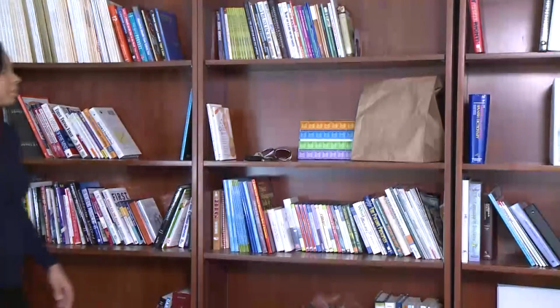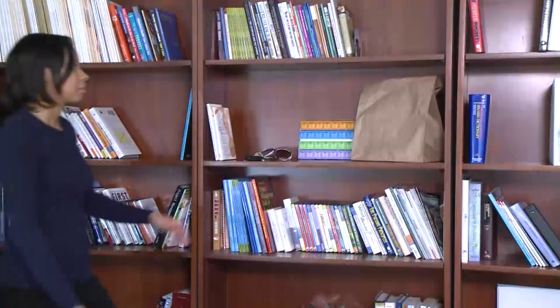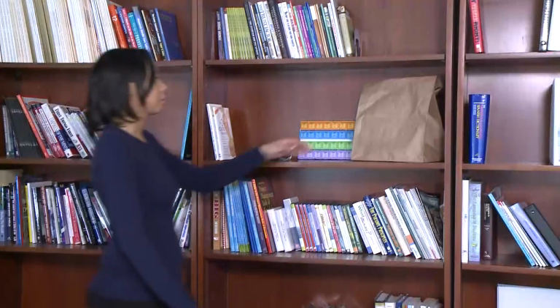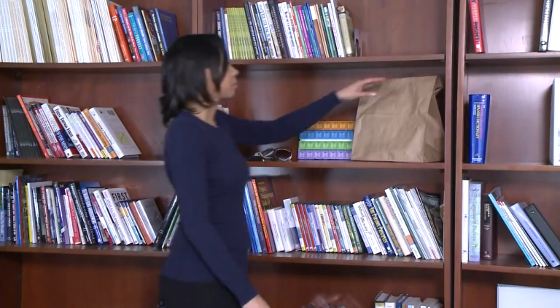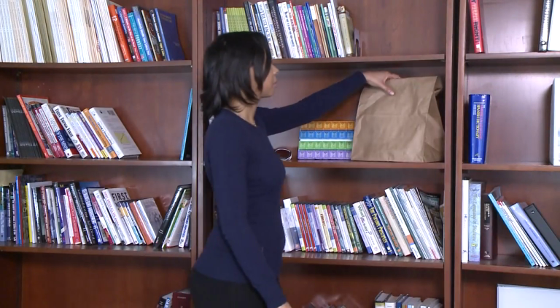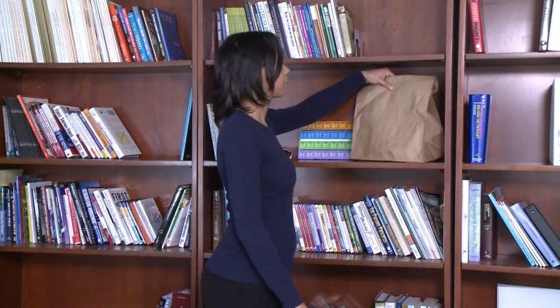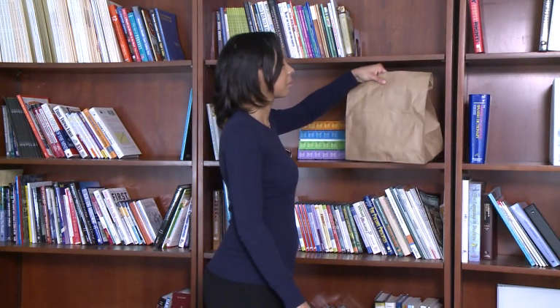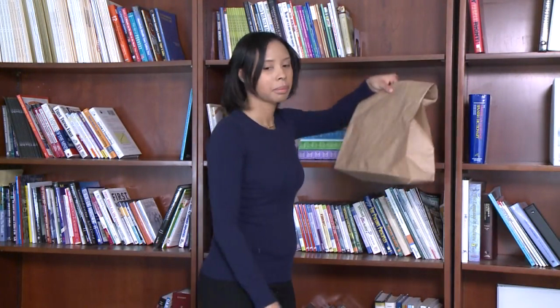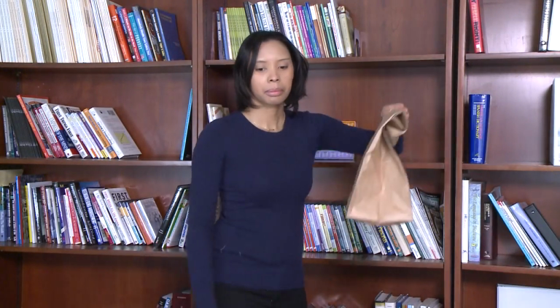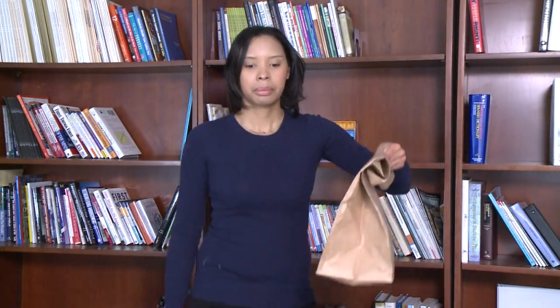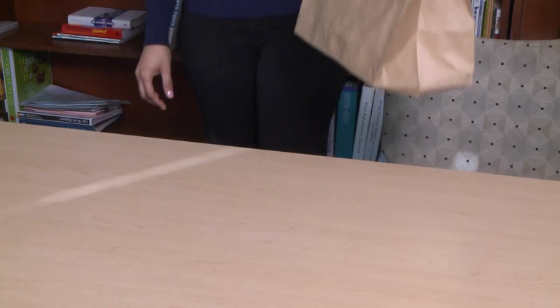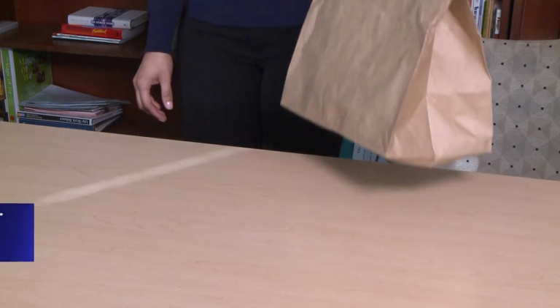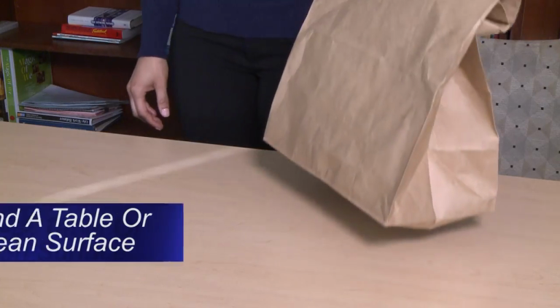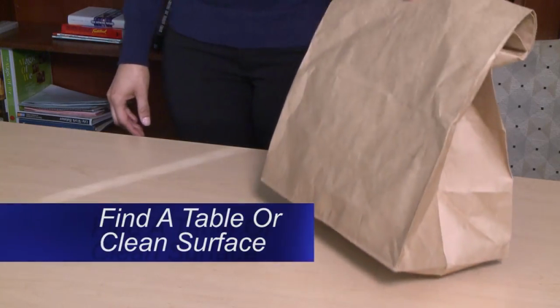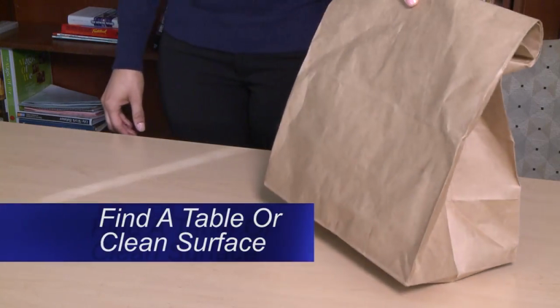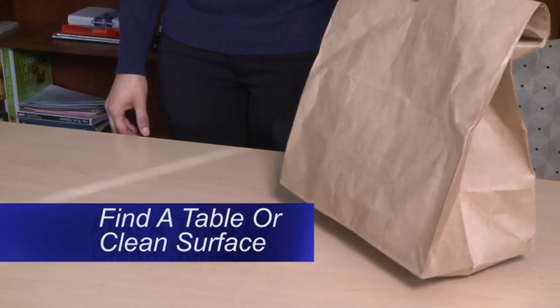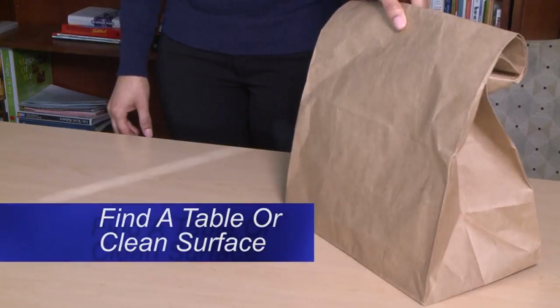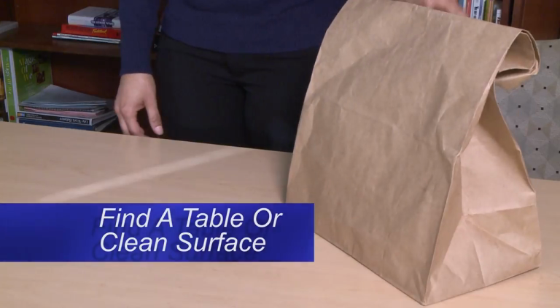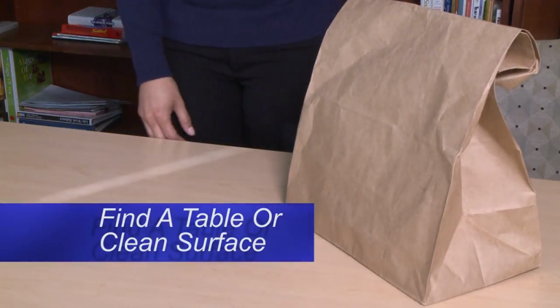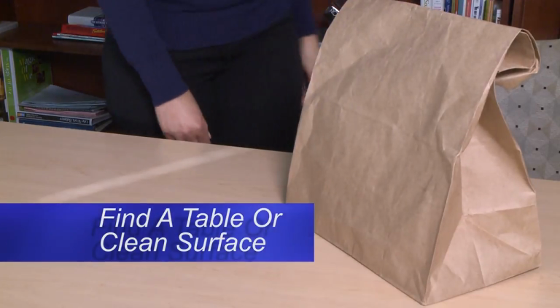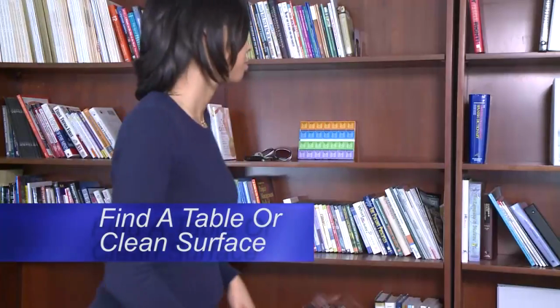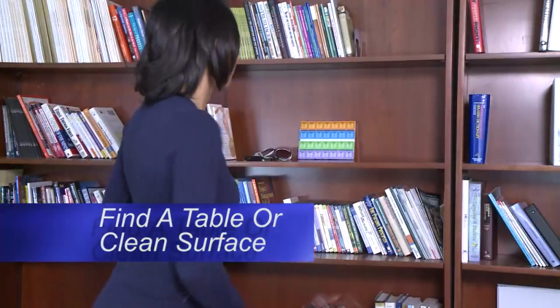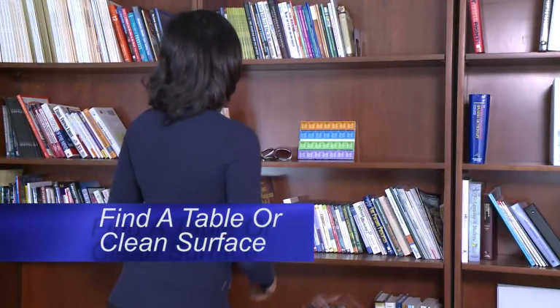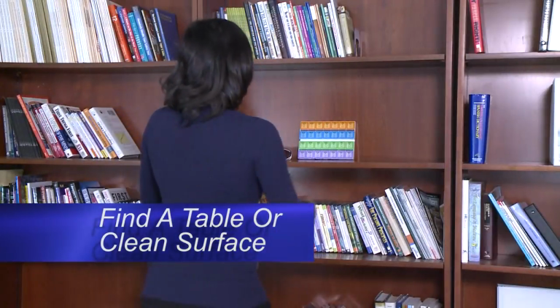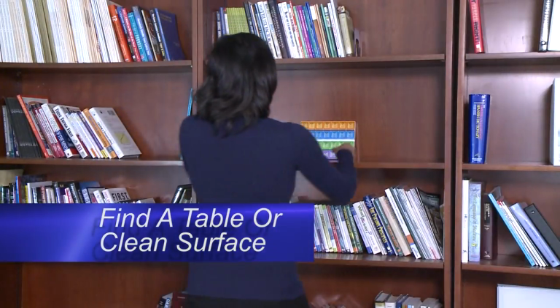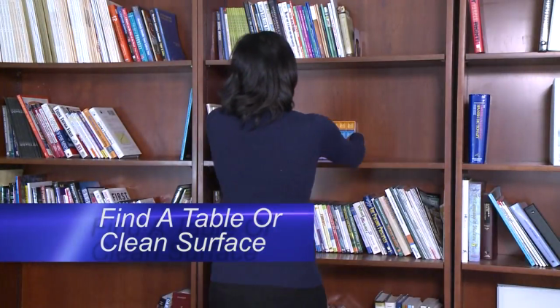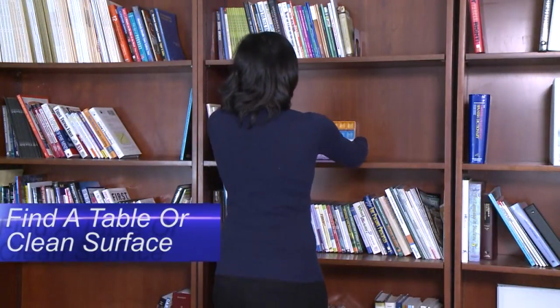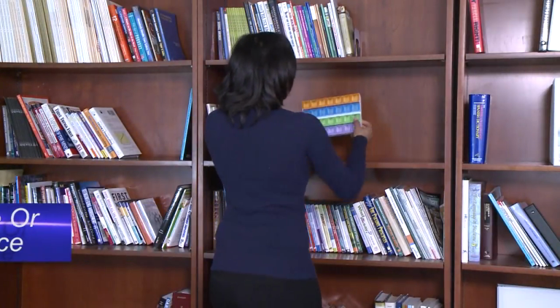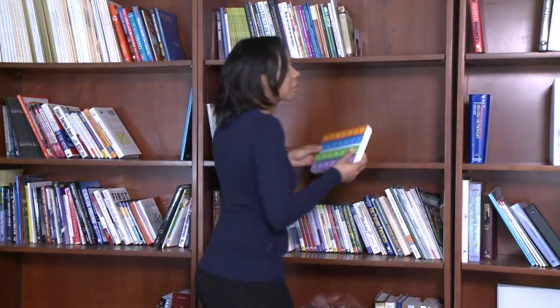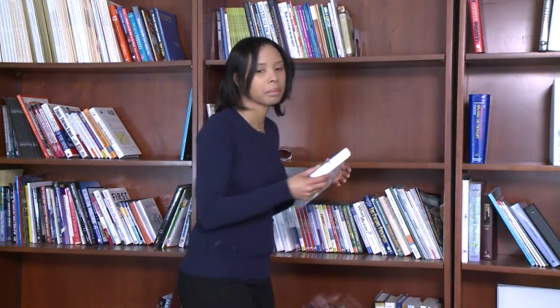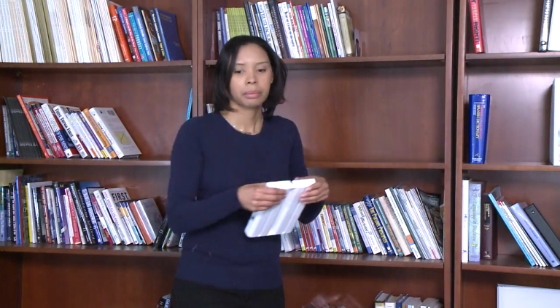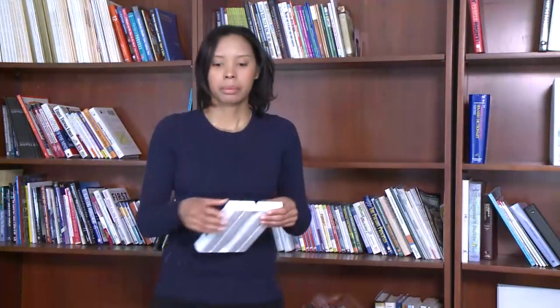First, you will need to collect all your medicine bottles. Find a table or other large flat clean surface where you have plenty of space to work.